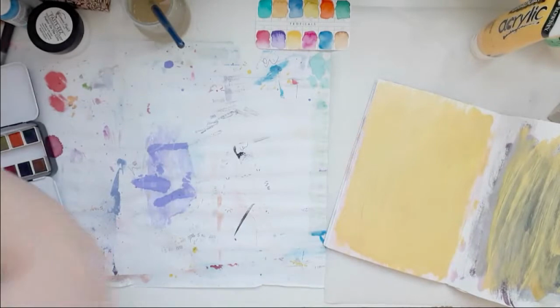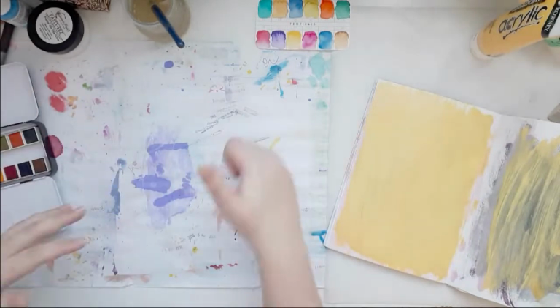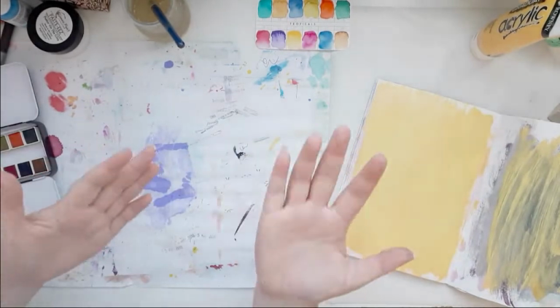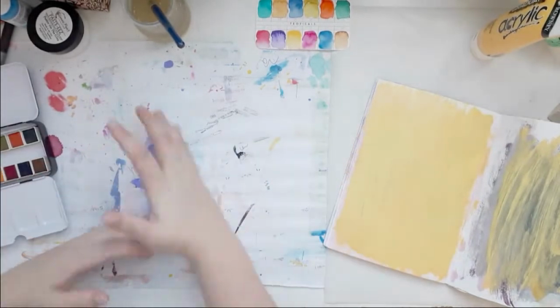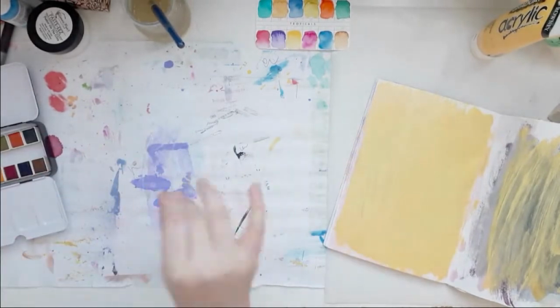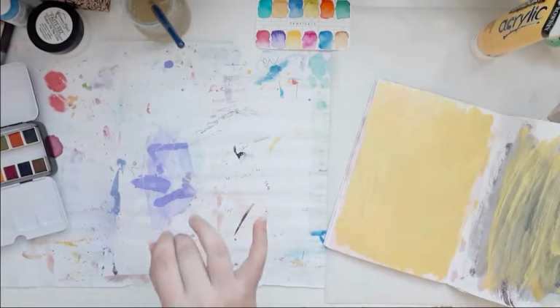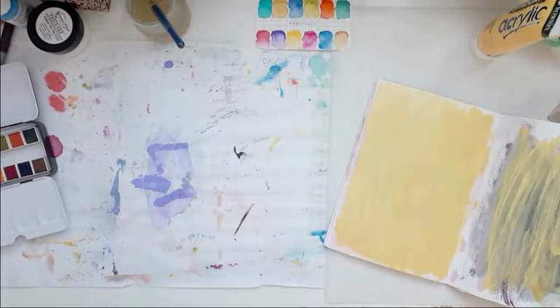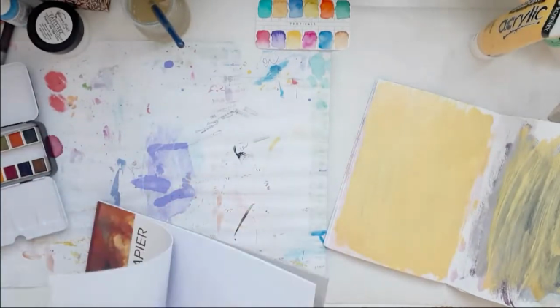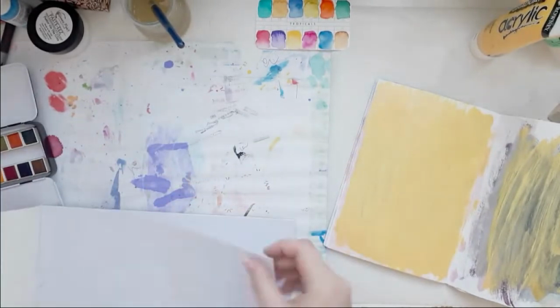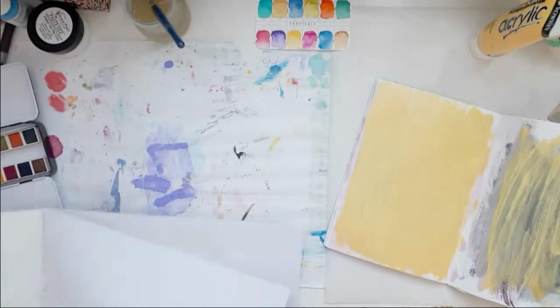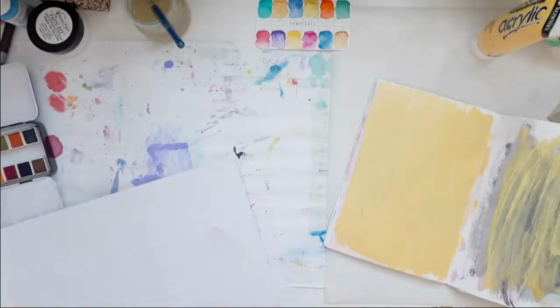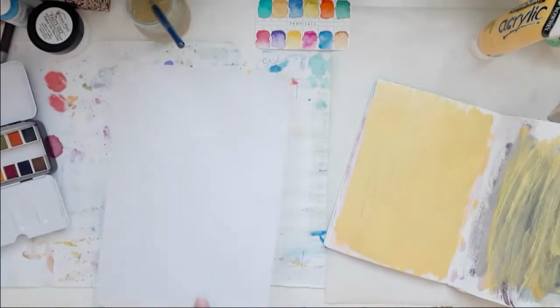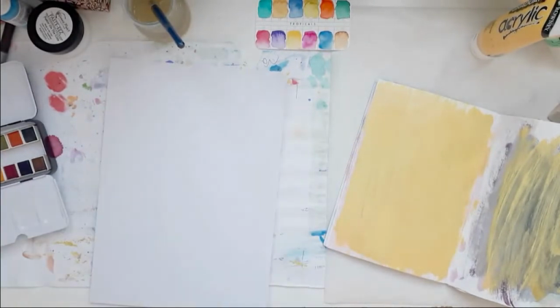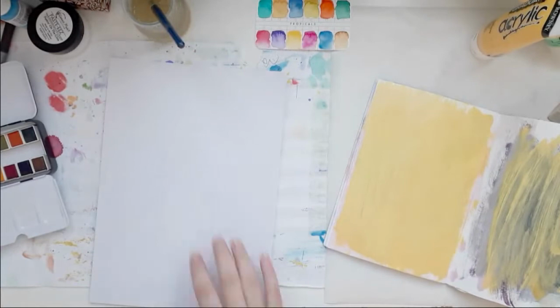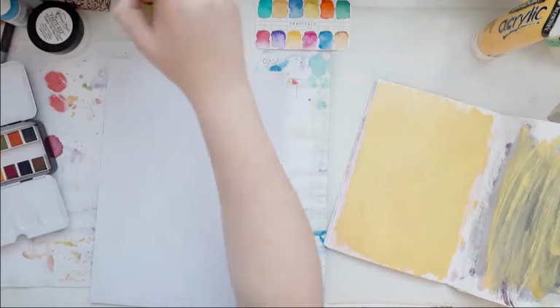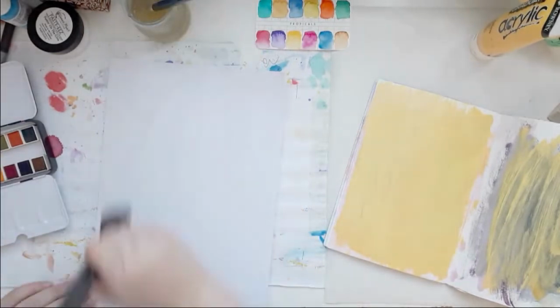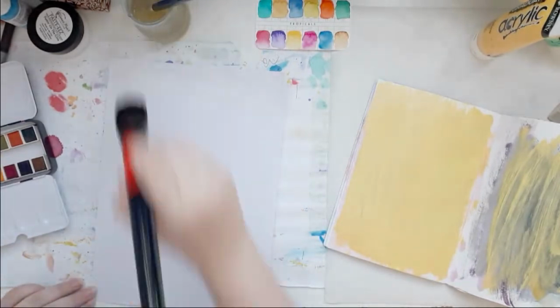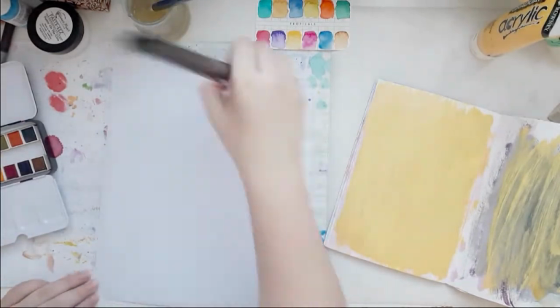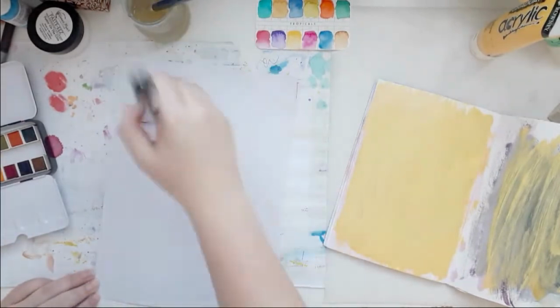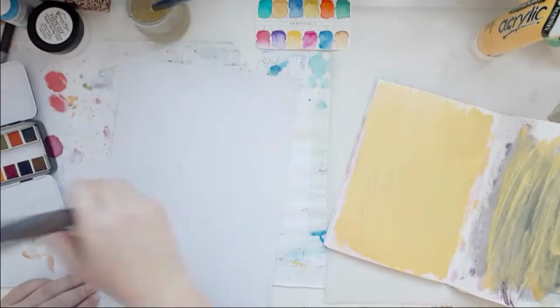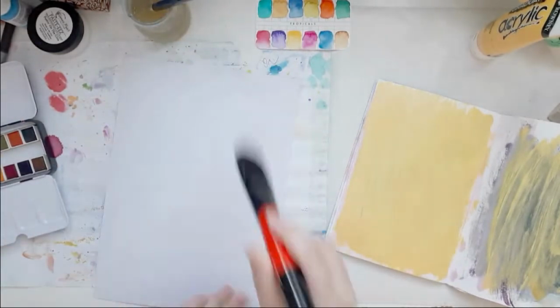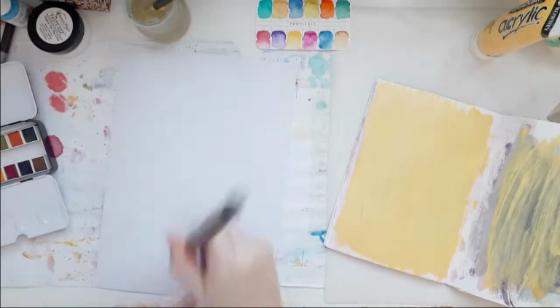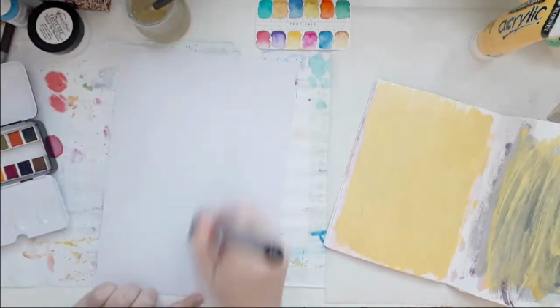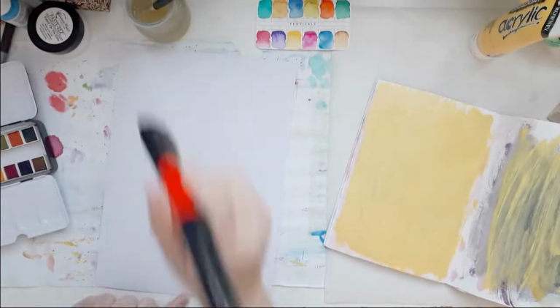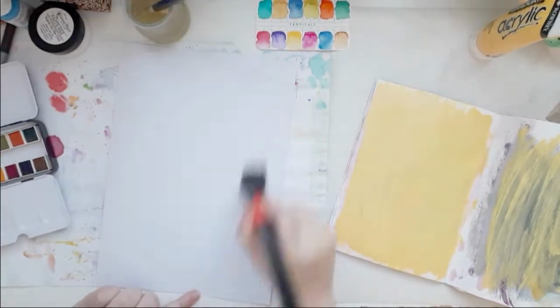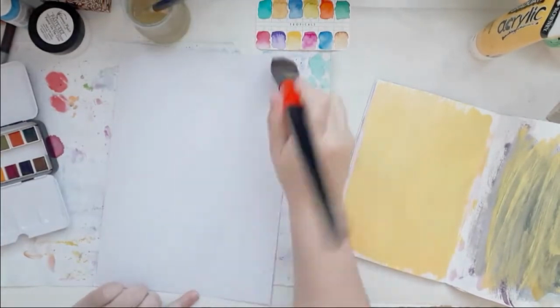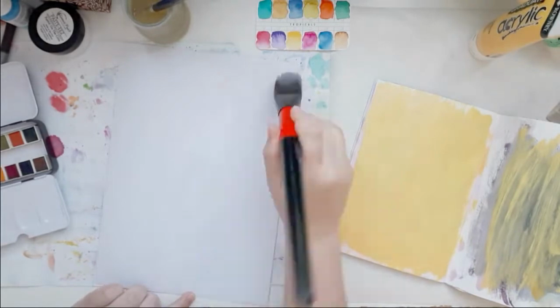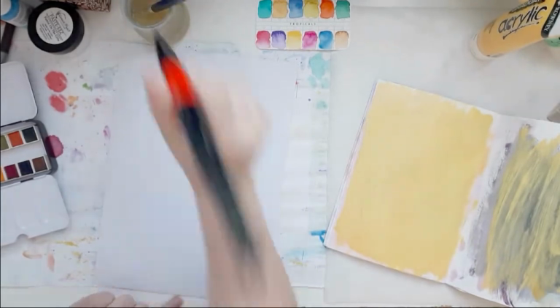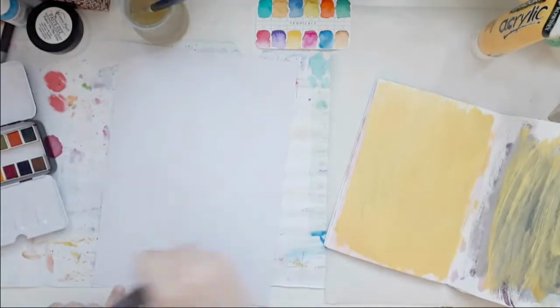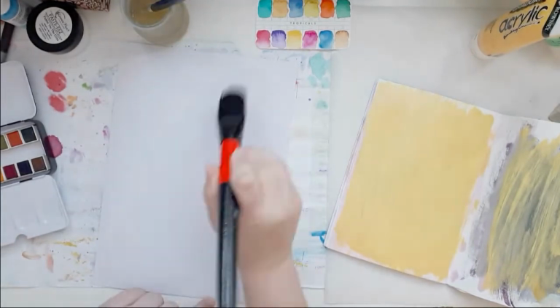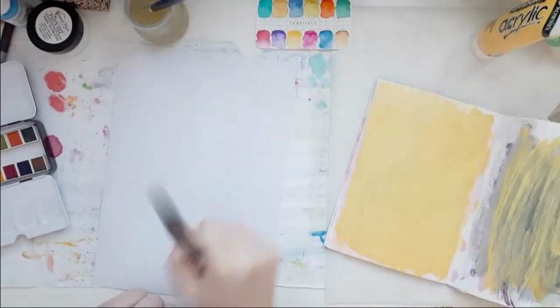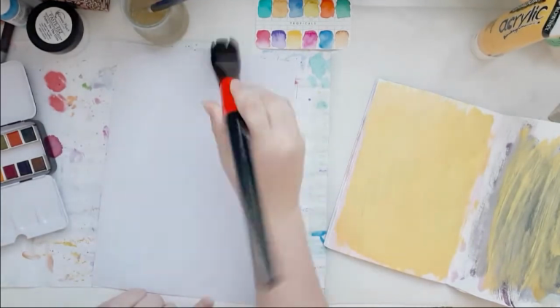So I pulled out another piece of paper and wetted it again — not as much though, although it looks like I used more but I didn't.